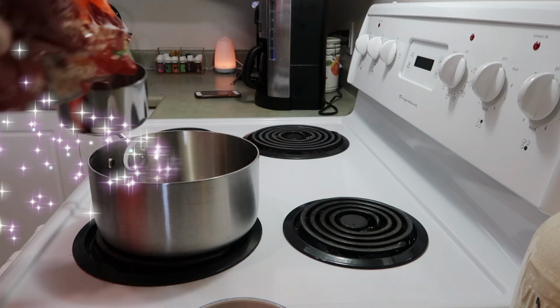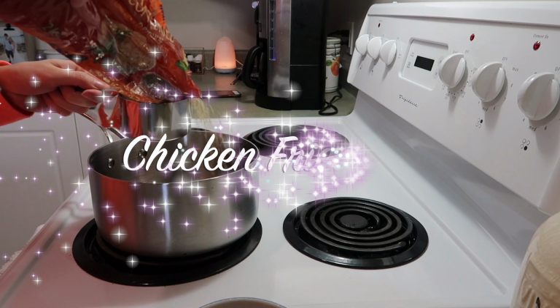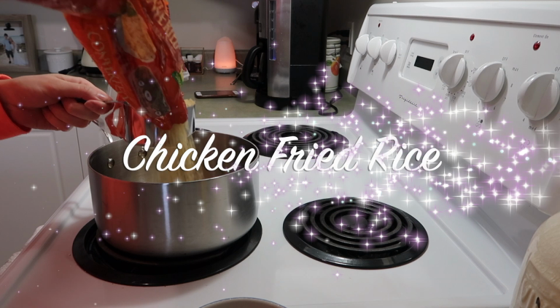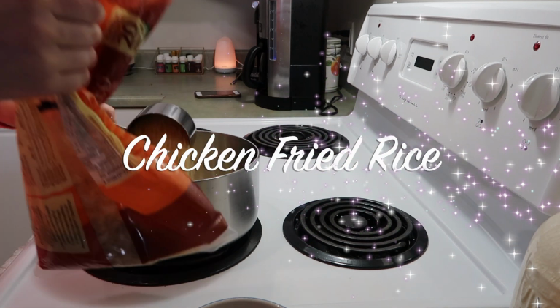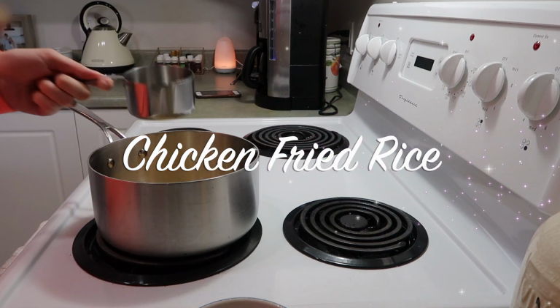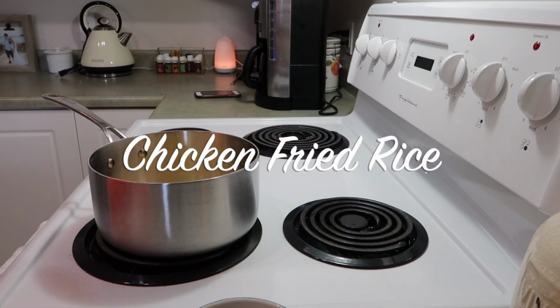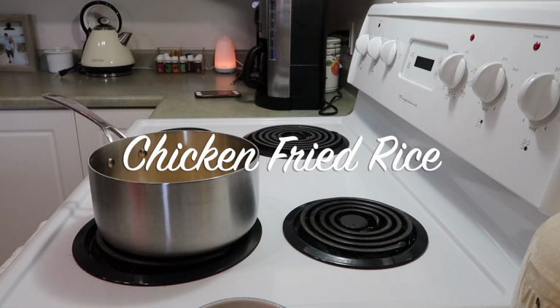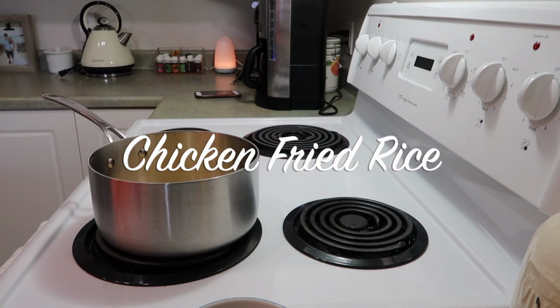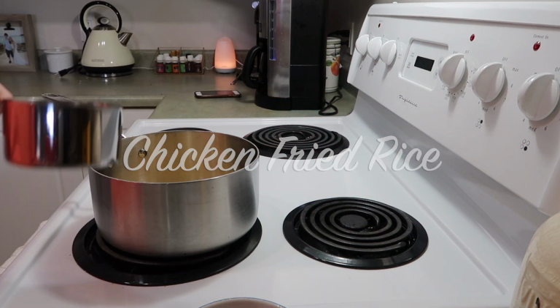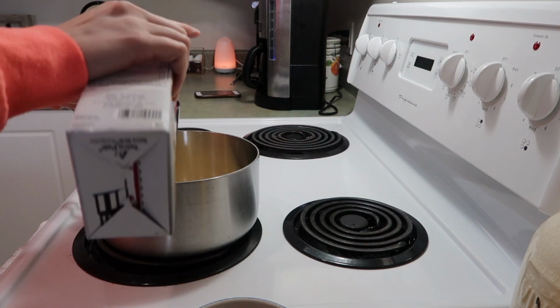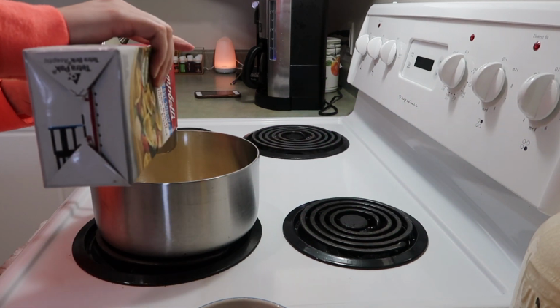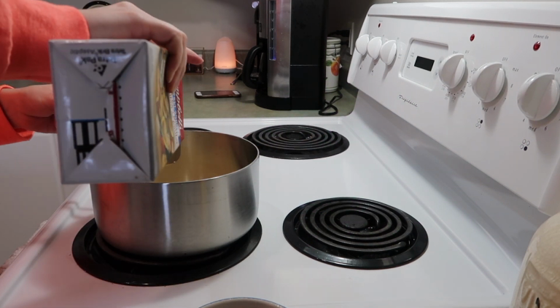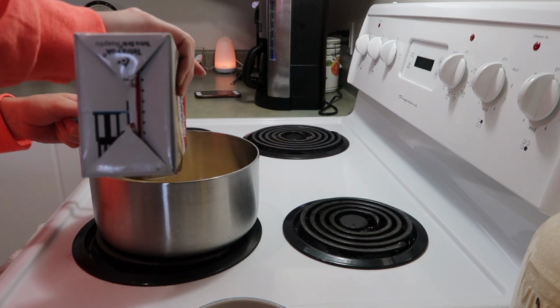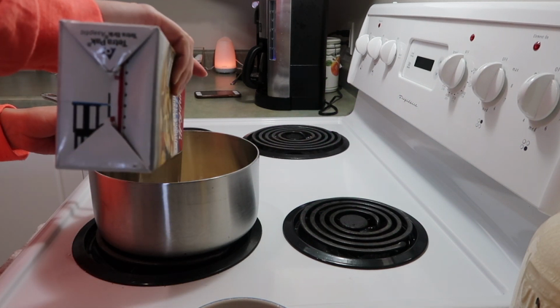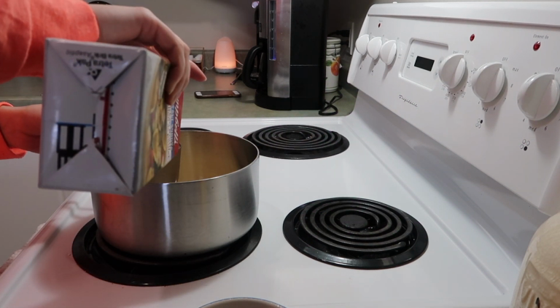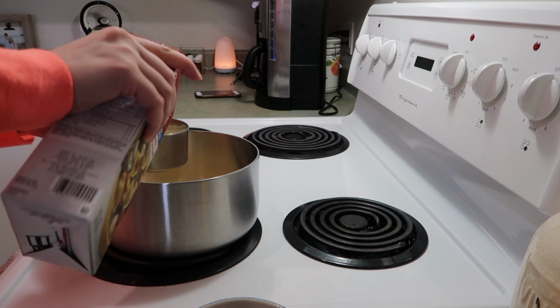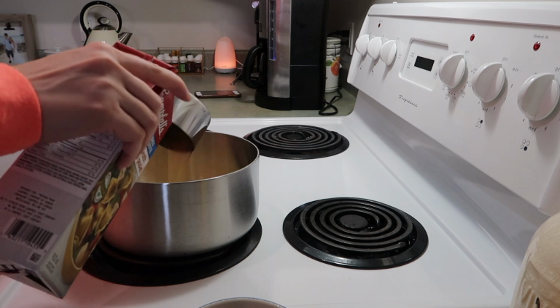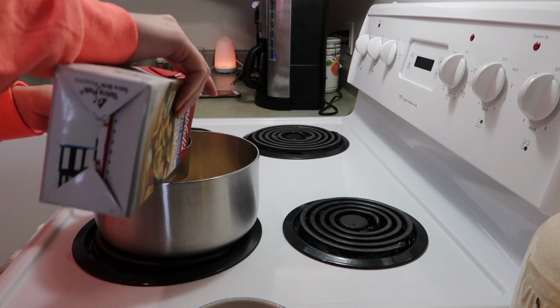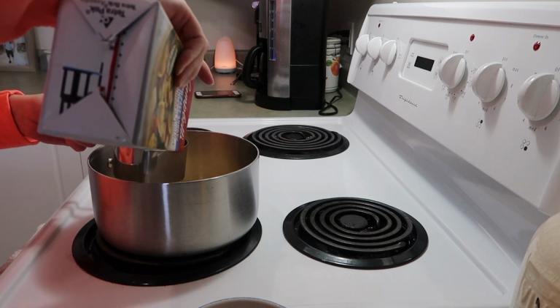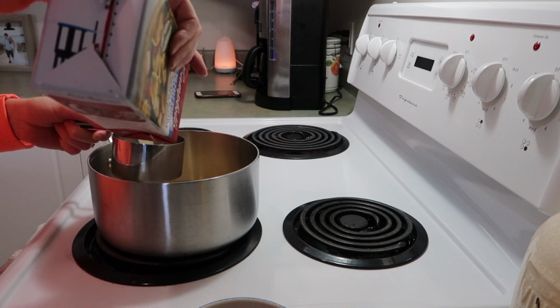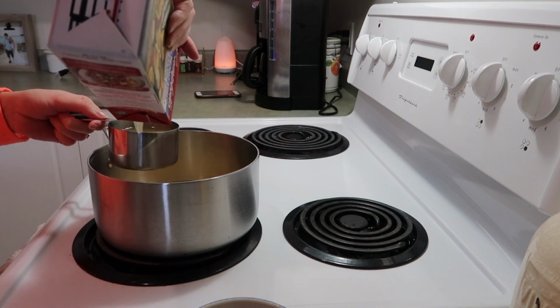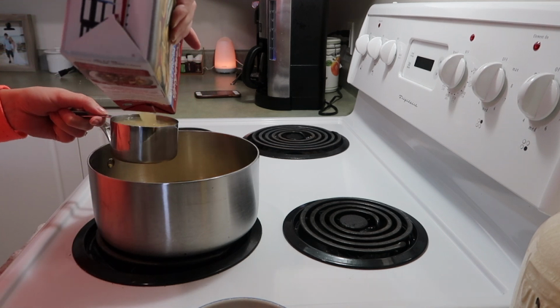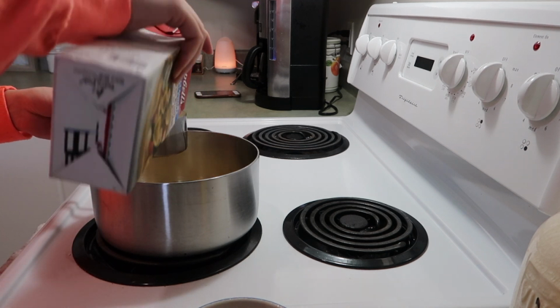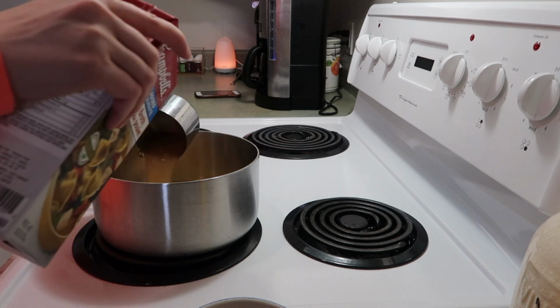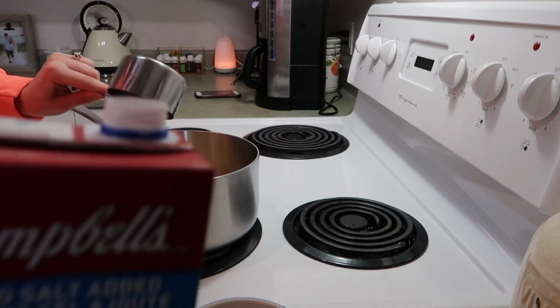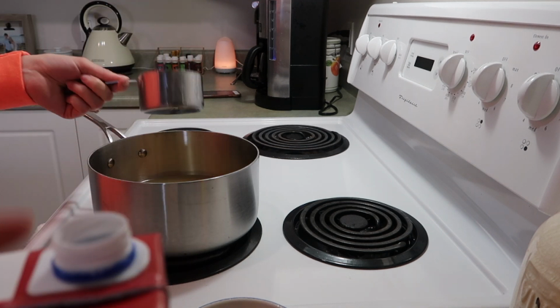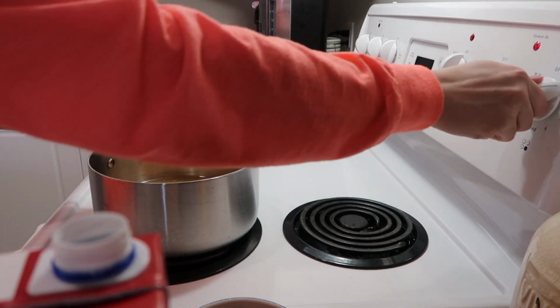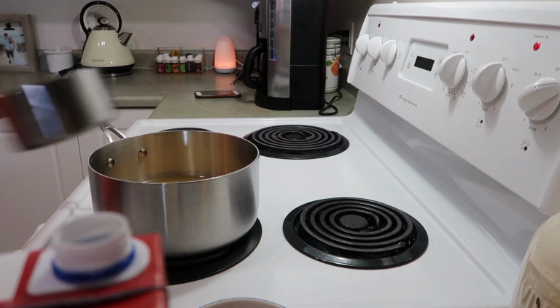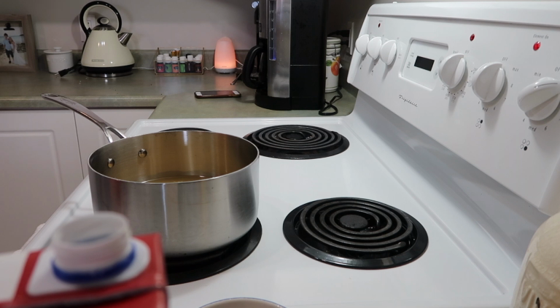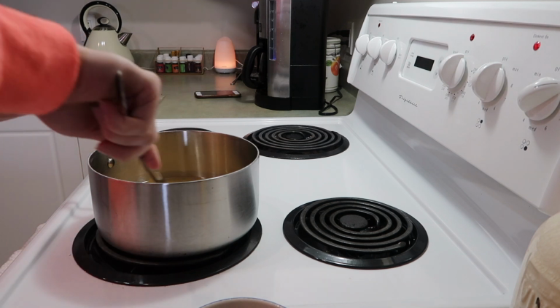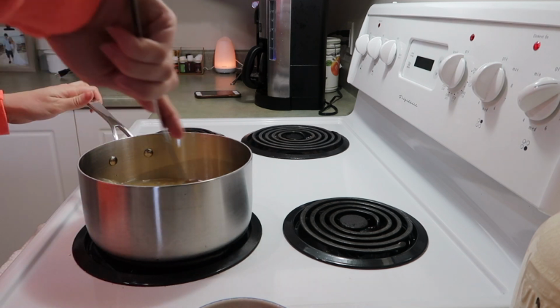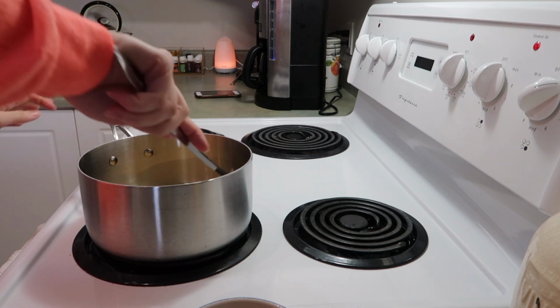Hey everybody, welcome back to my channel! Today I have another what's for dinner video for you. These are all meals that I made using one rotisserie chicken. I love to pick up a rotisserie chicken at the start of the week and then use it to make my first couple of meals.